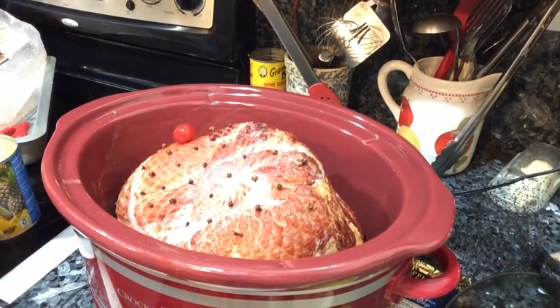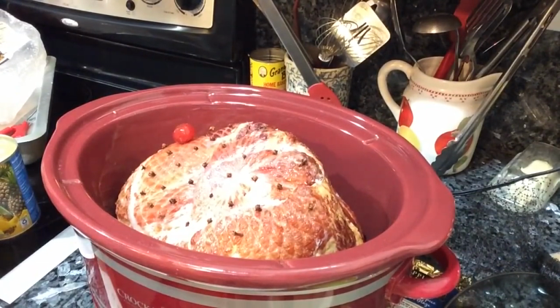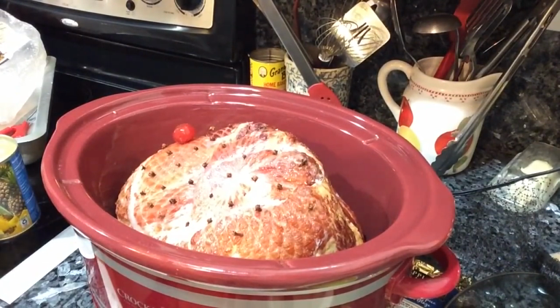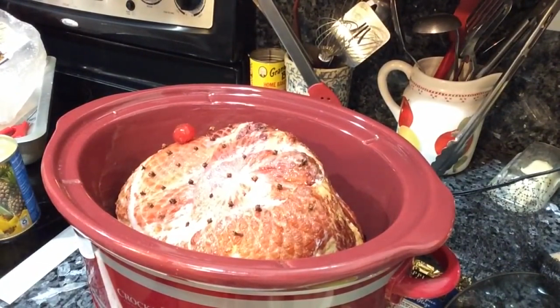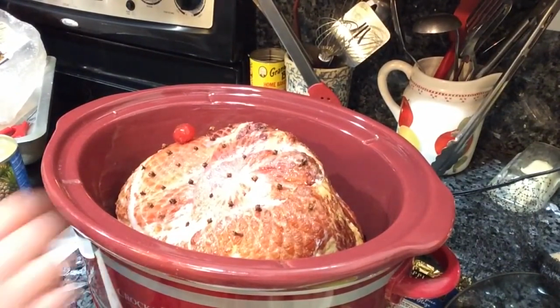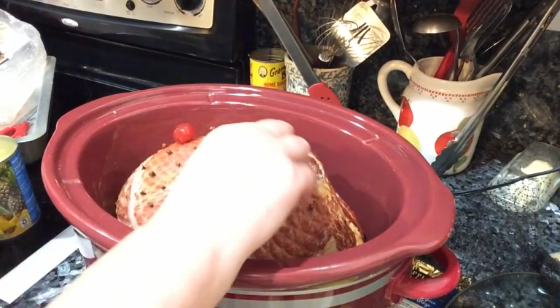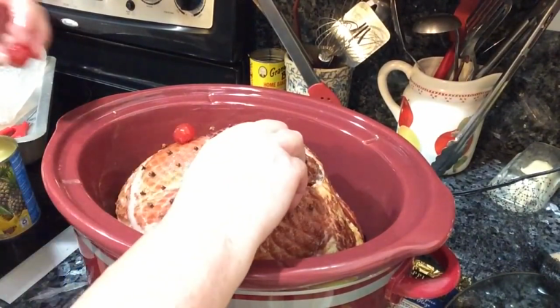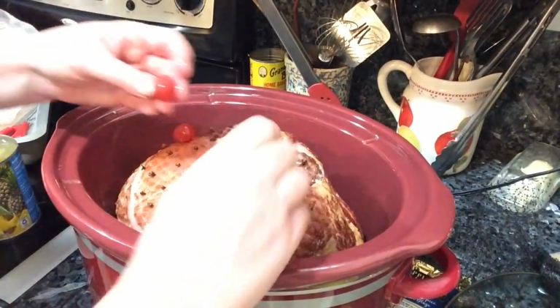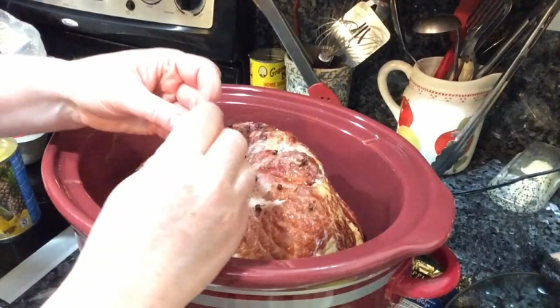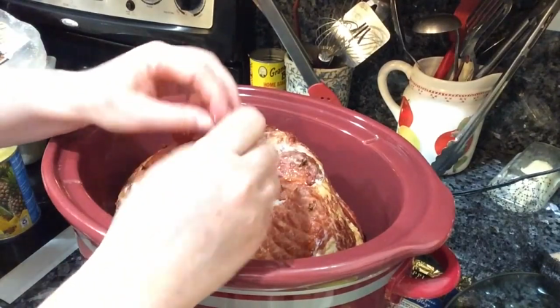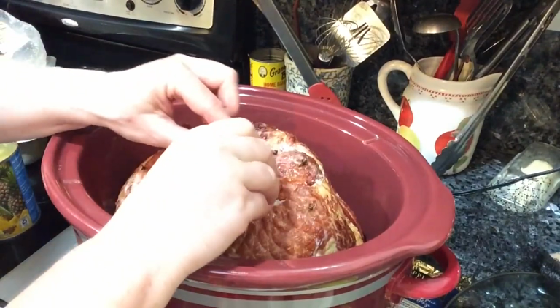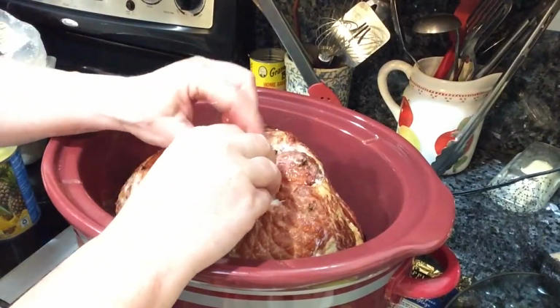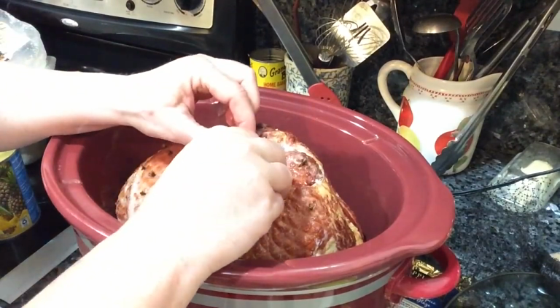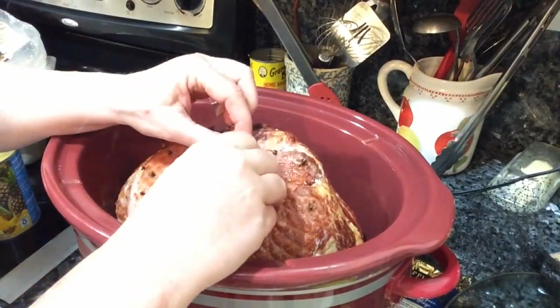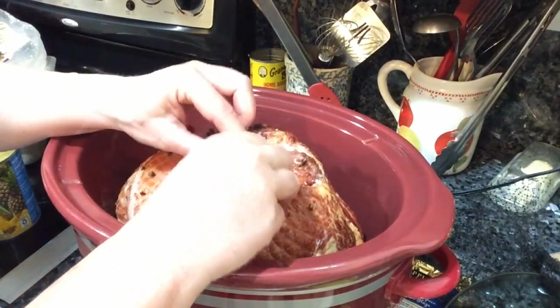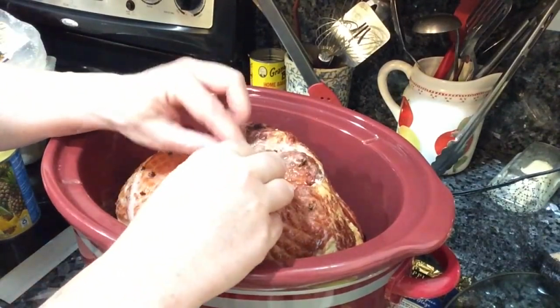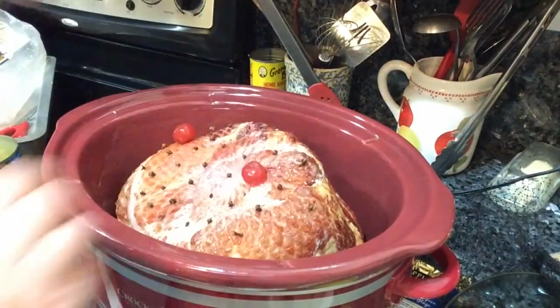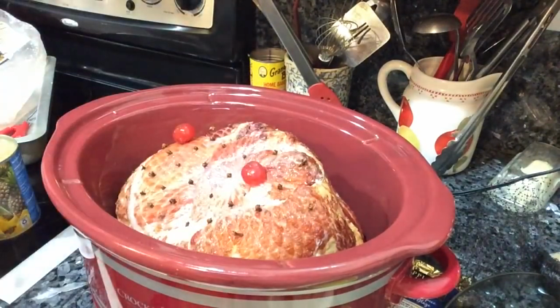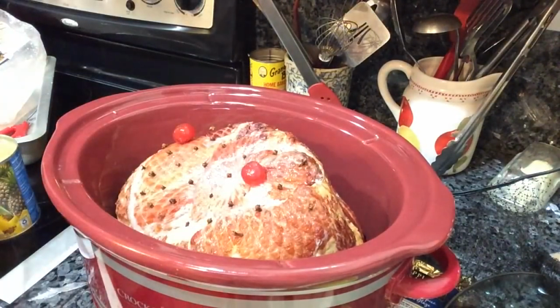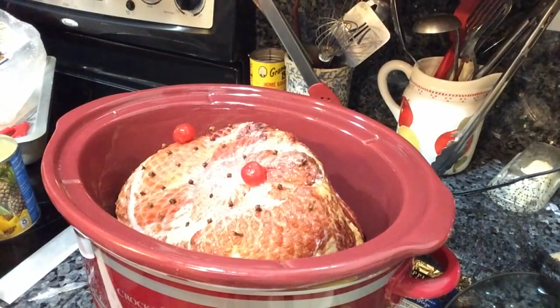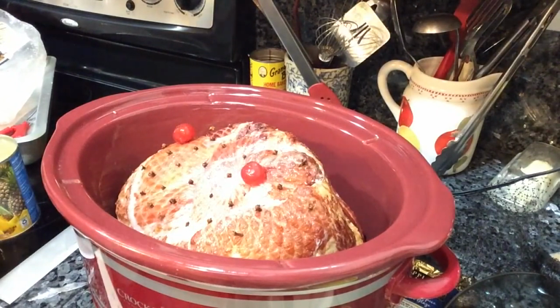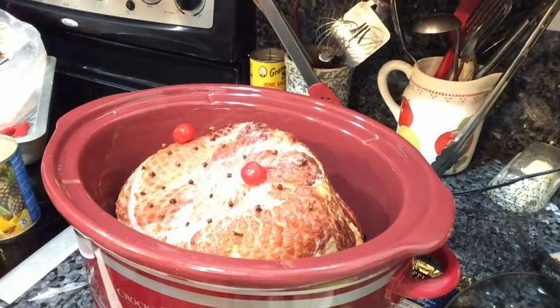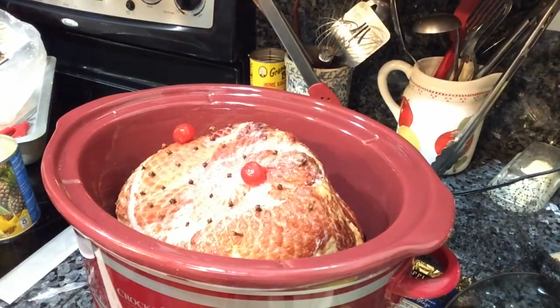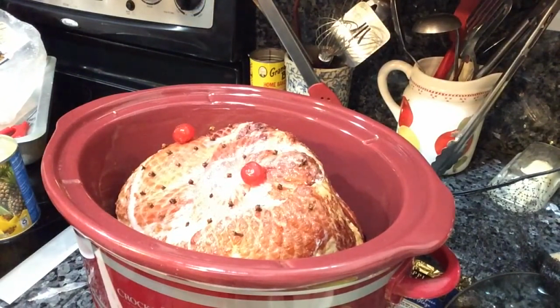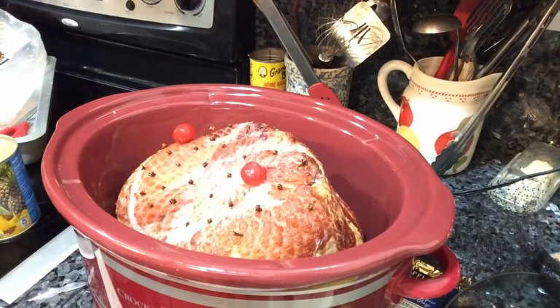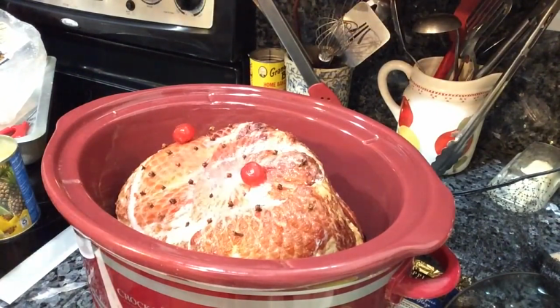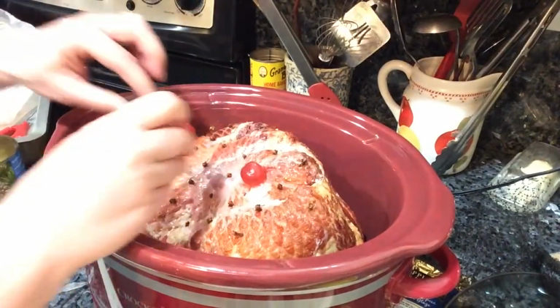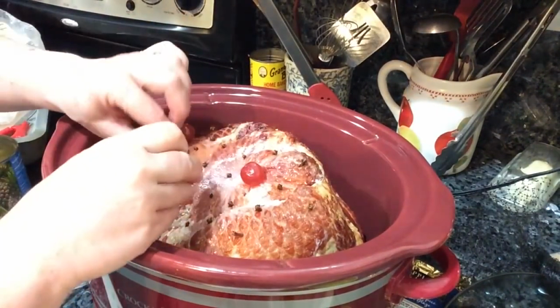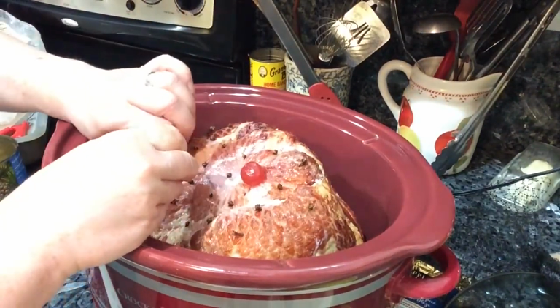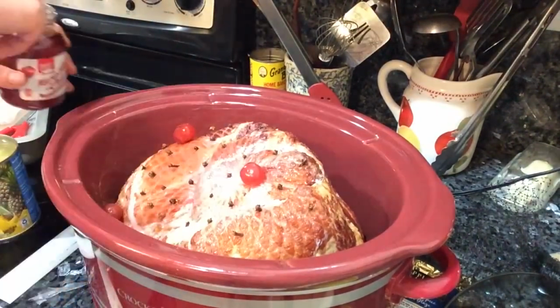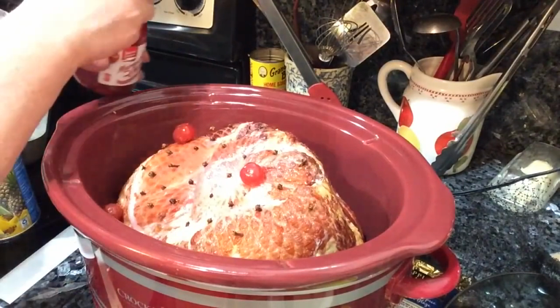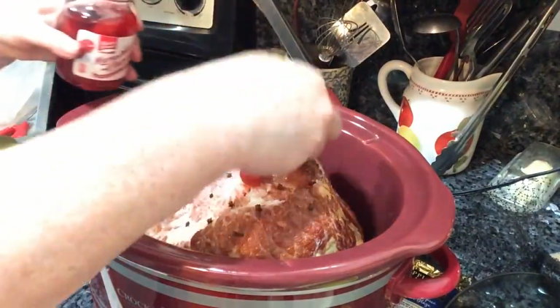I should have had toothpicks so I could artfully display pineapple rings, pineapple chunks, and cherries in a beautiful pattern, but I didn't have any and they wouldn't stick on the cloves. So I ended up just tossing them all in there to allow them to work their magic in adding flavor to the ham.